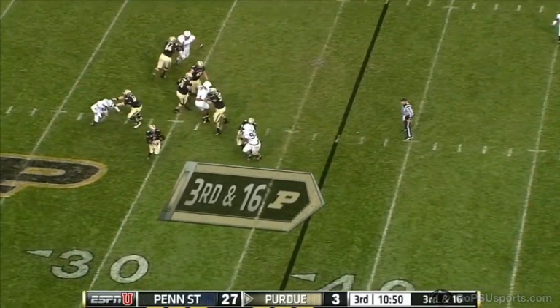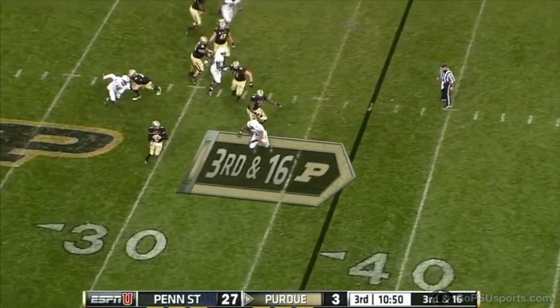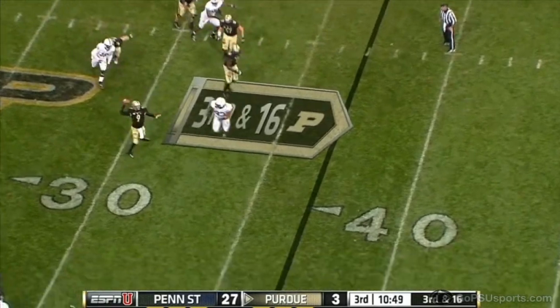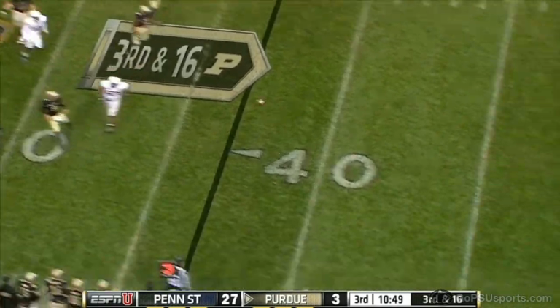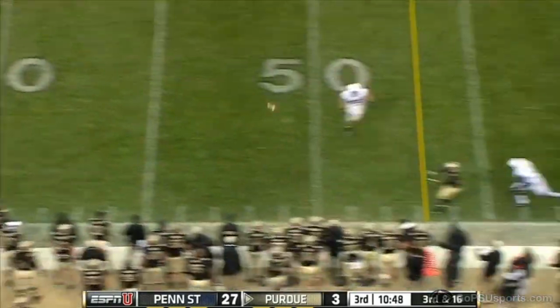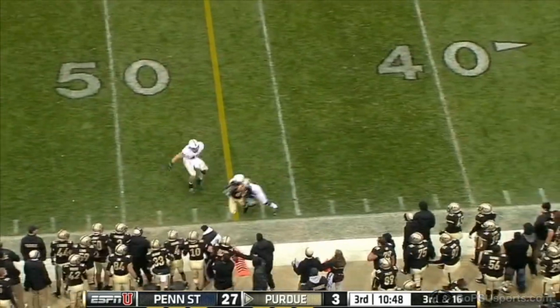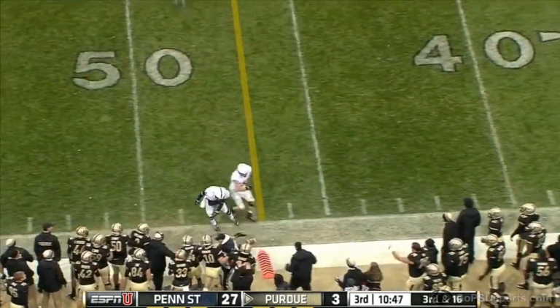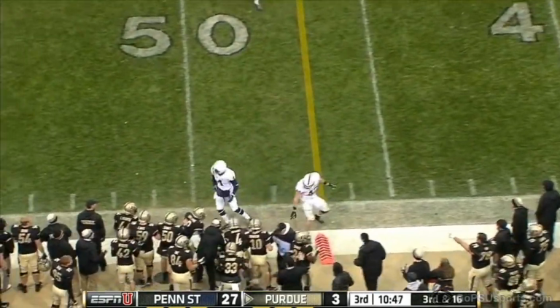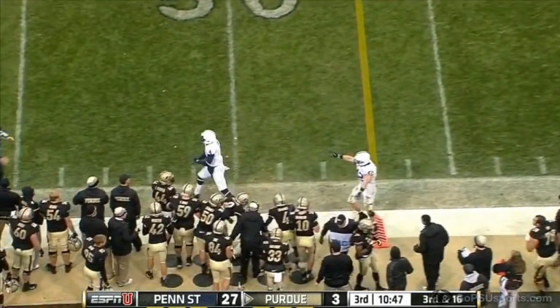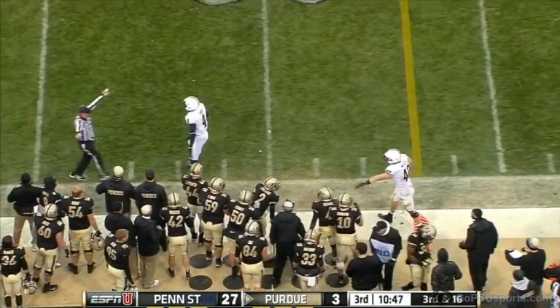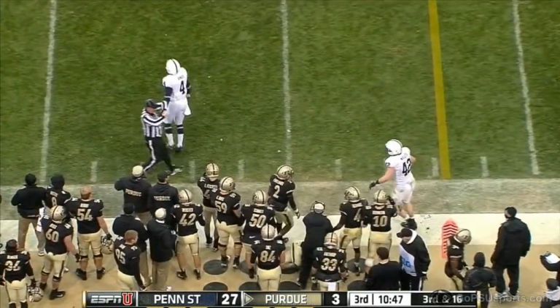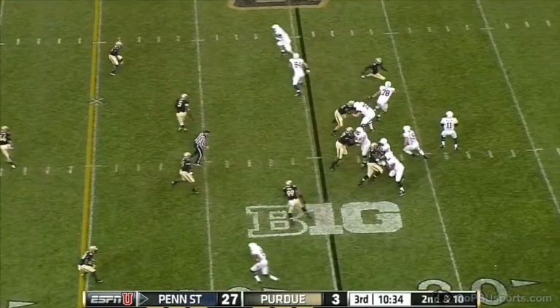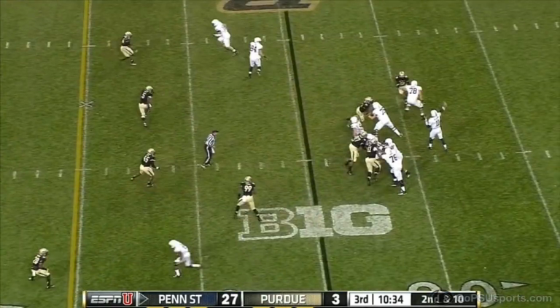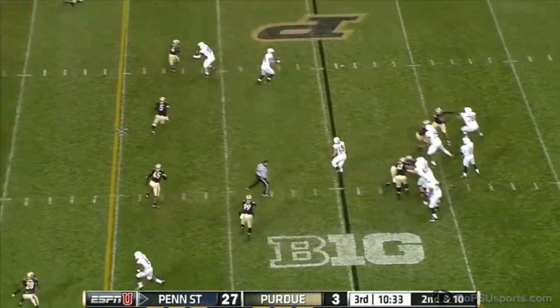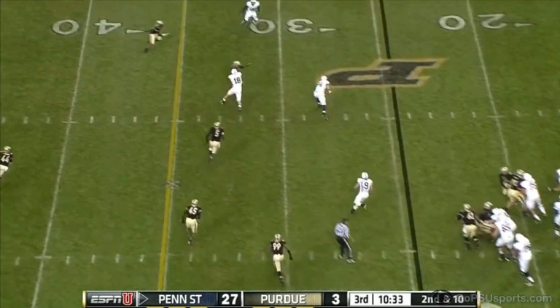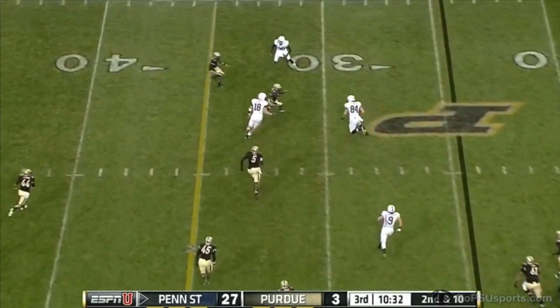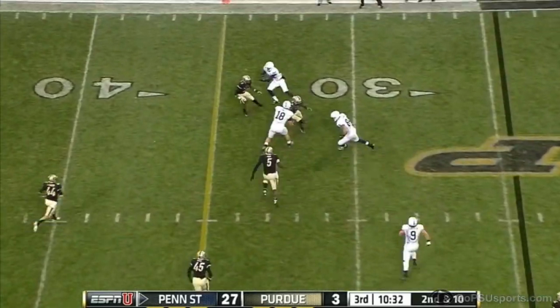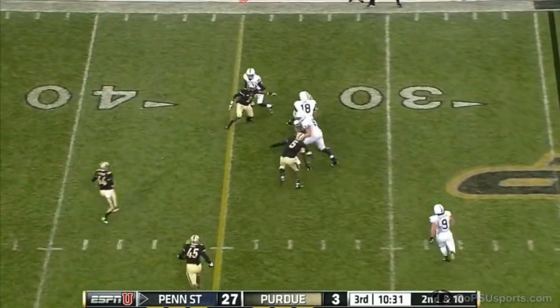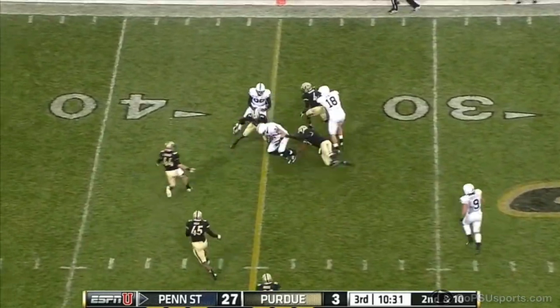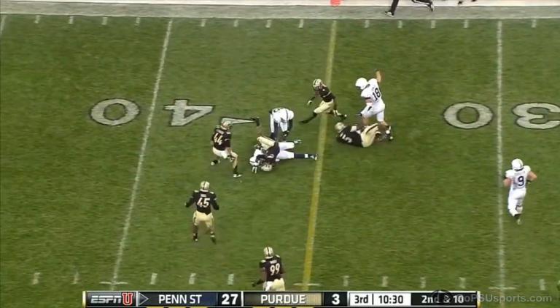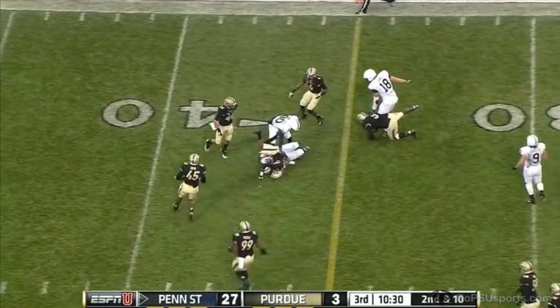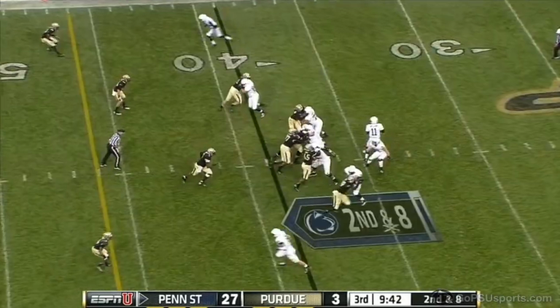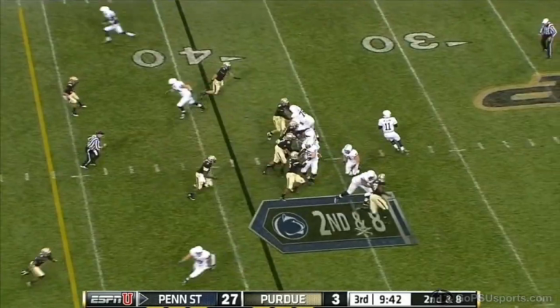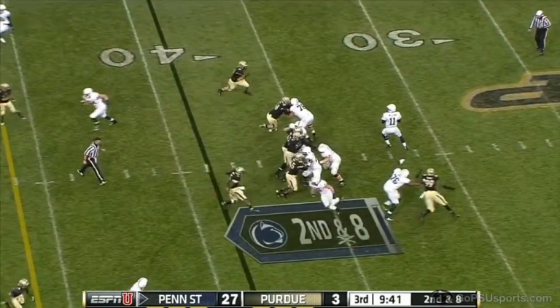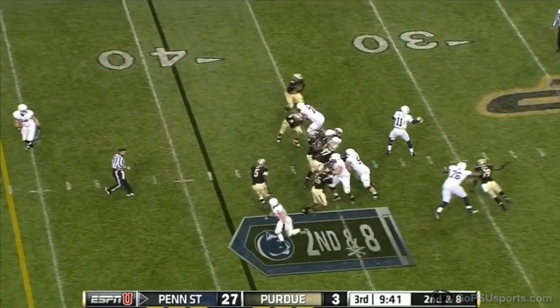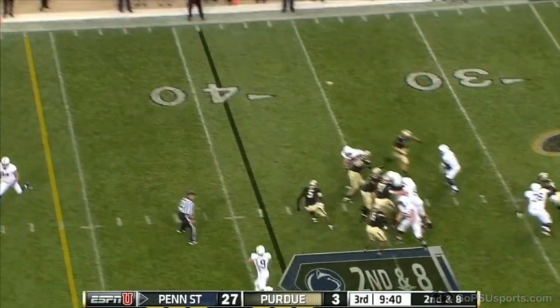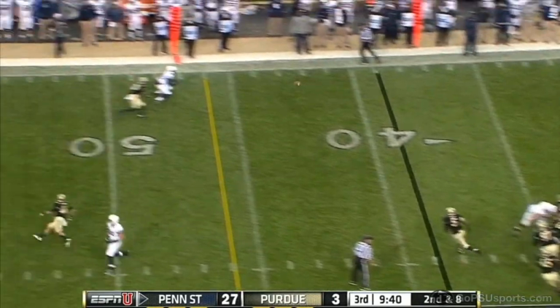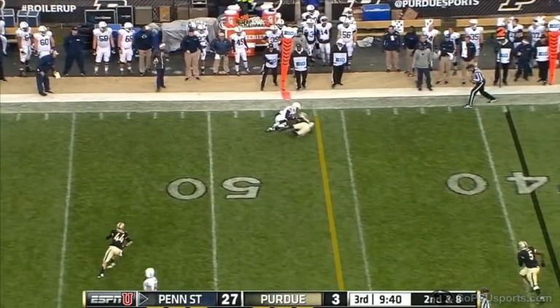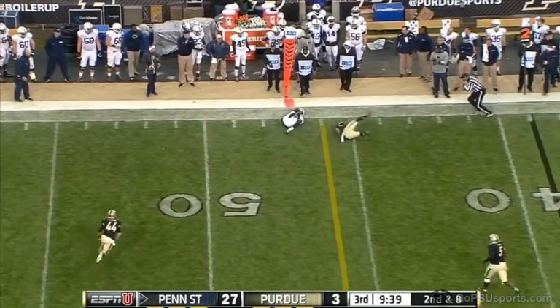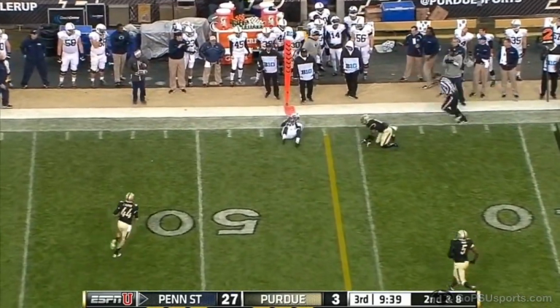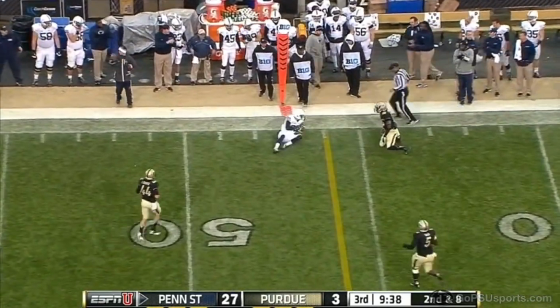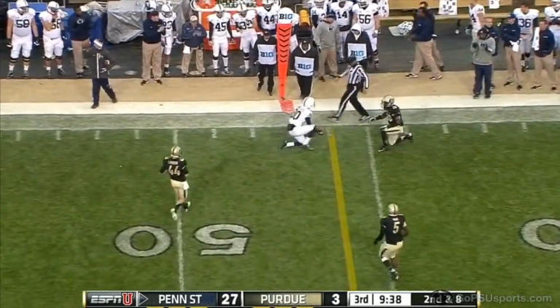Again the pocket falling apart and McGloin on the run — complete right at the marker. Senior quarterback Matt McGloin continues to put up all-conference caliber numbers. His 321 yards gives him five career games with 300 or more passing yards.